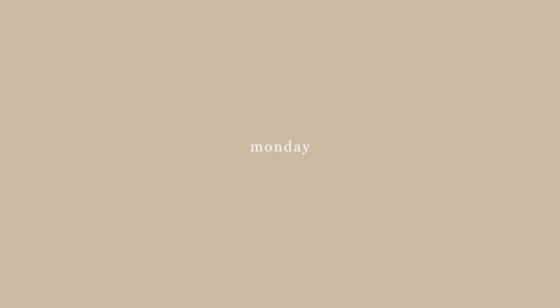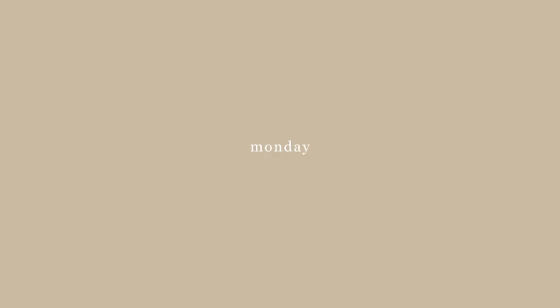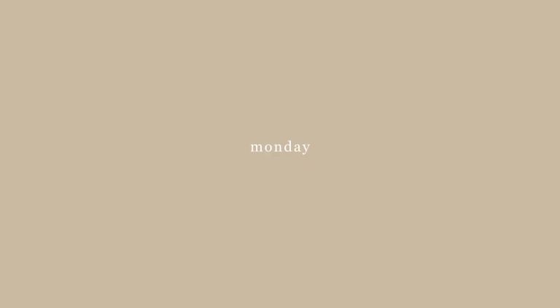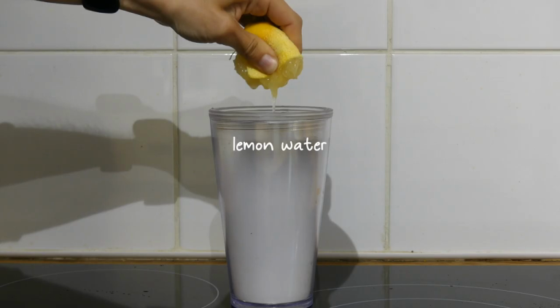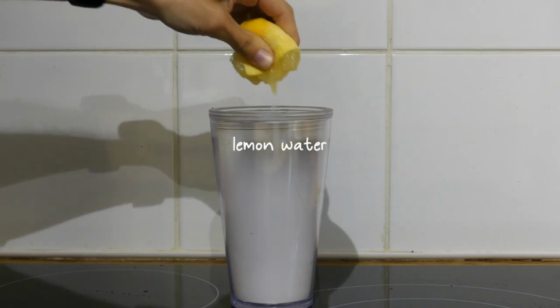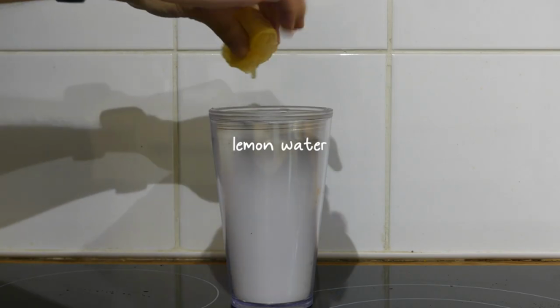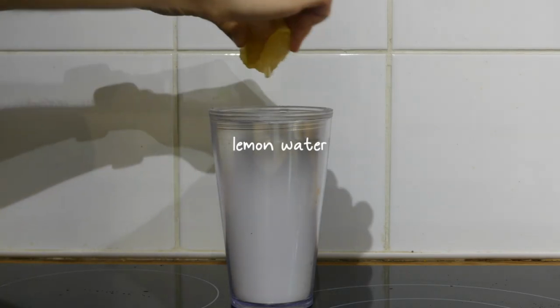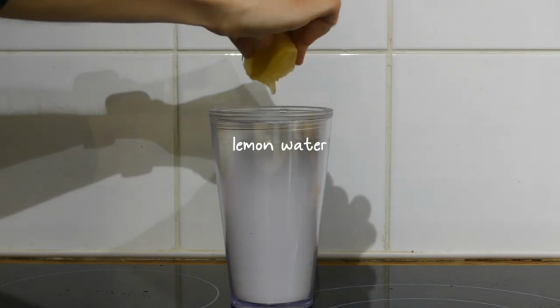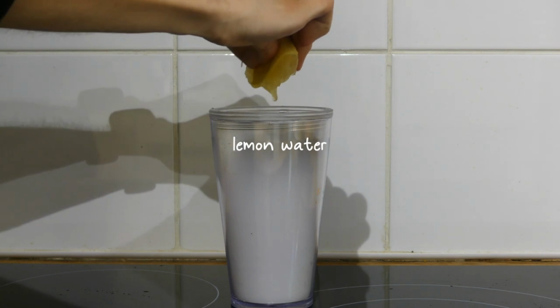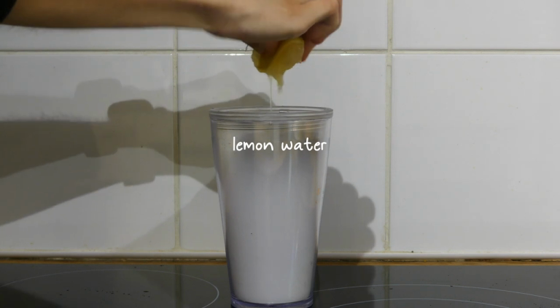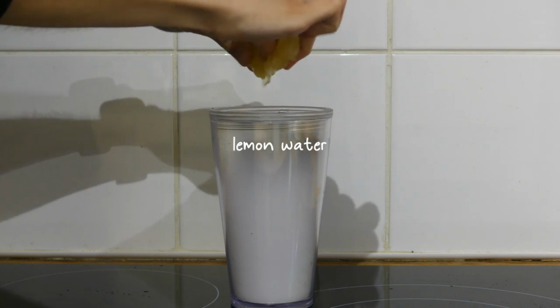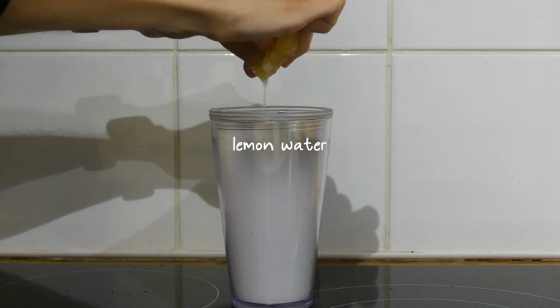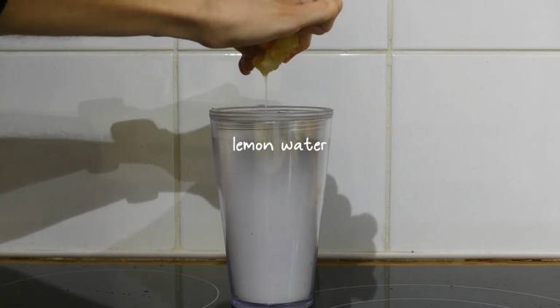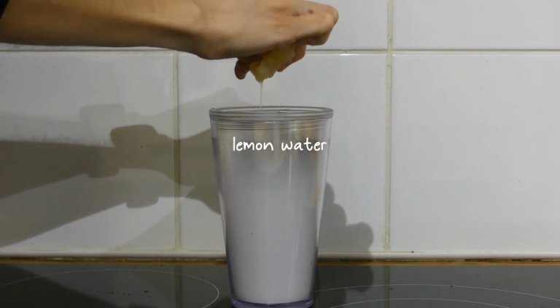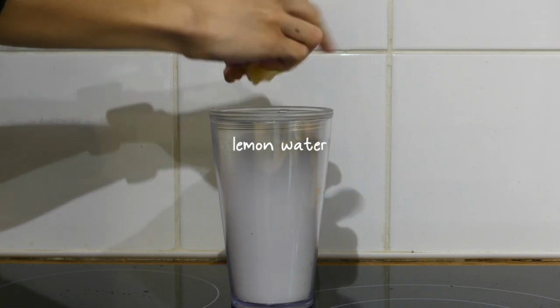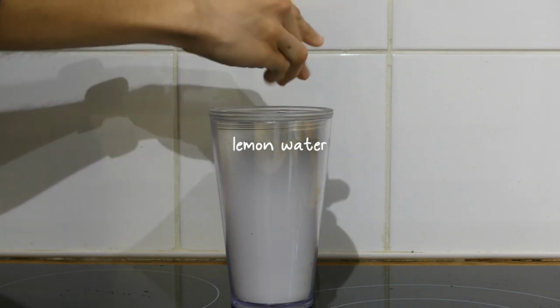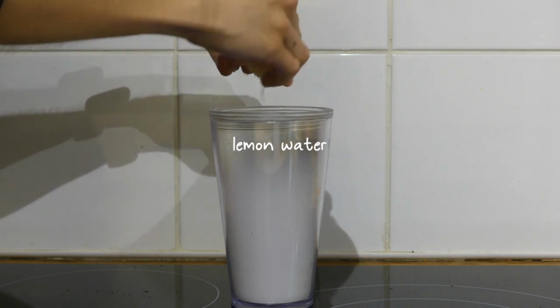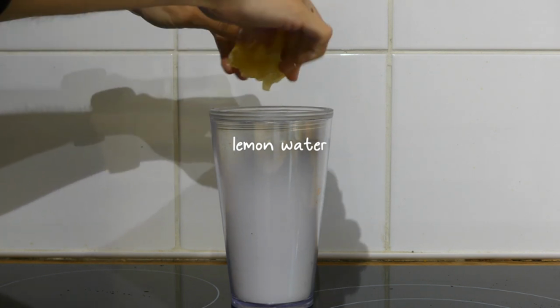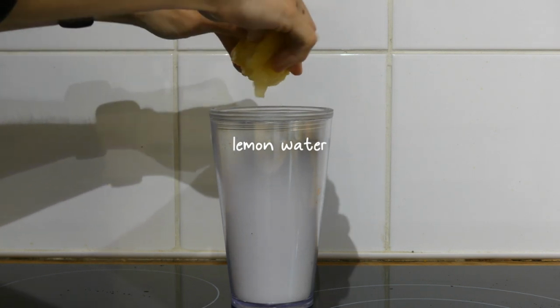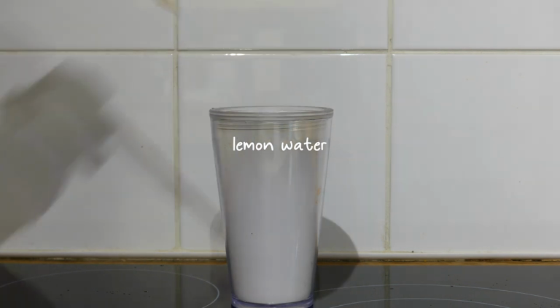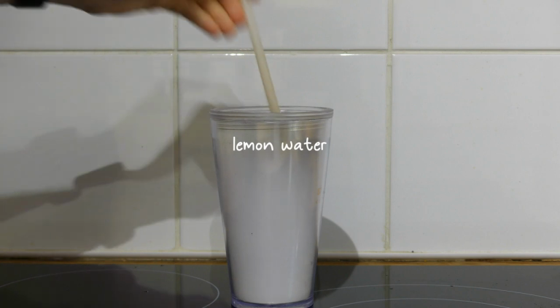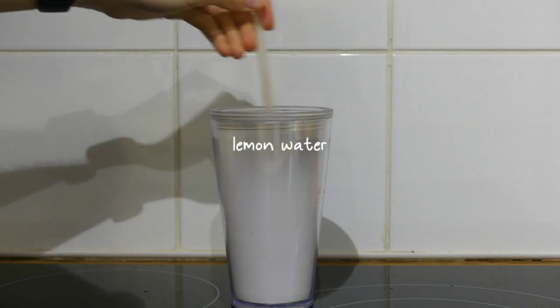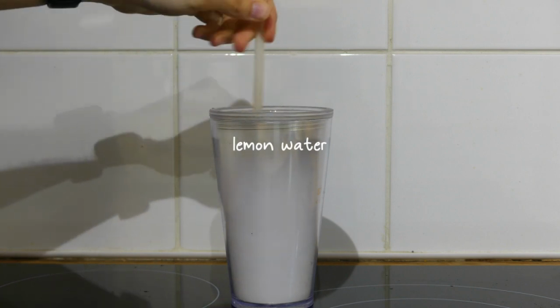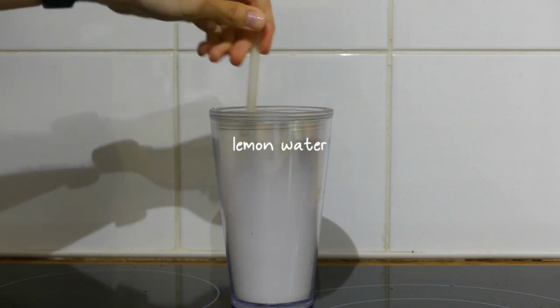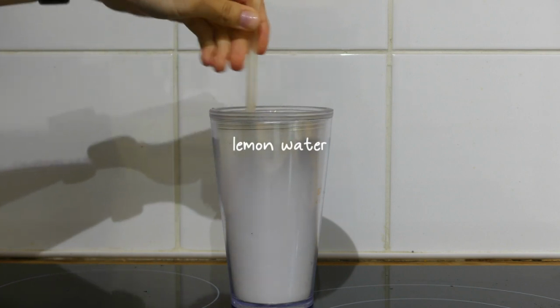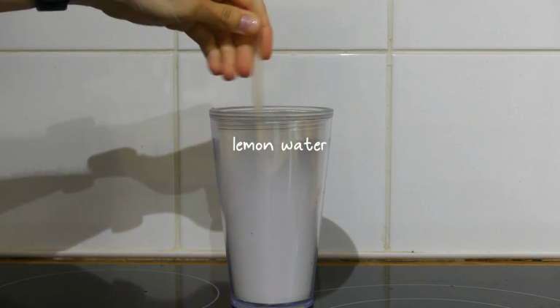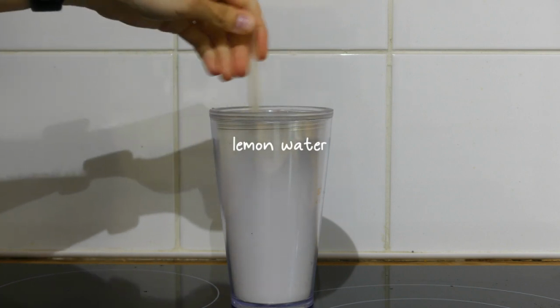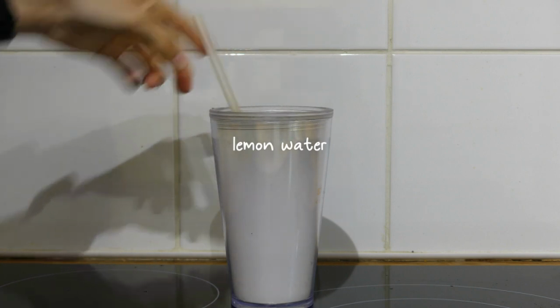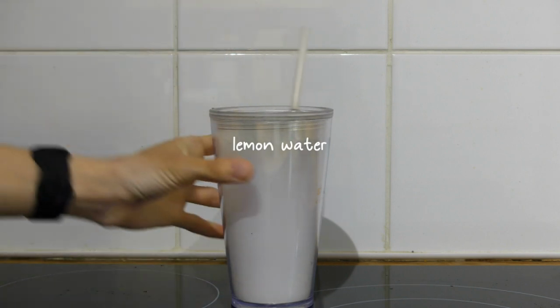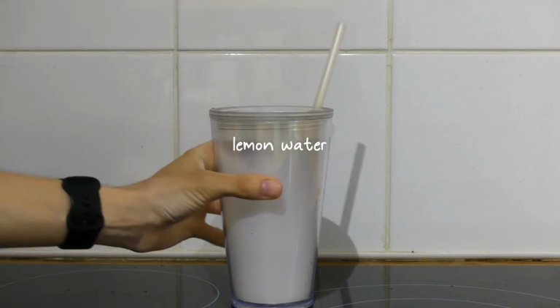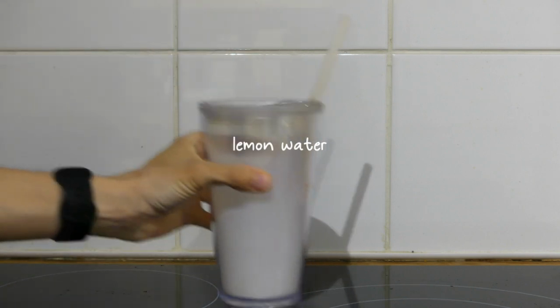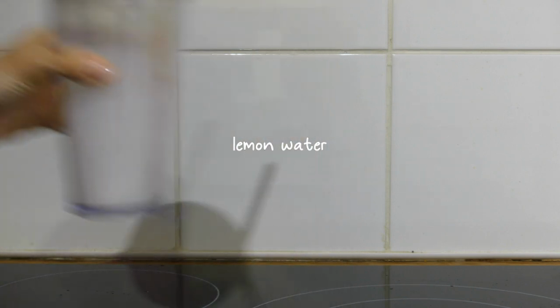Before breakfast every morning I start my day with a big glass of lemon water, which I warm up in the microwave. I'll just mention it once so it doesn't get annoying.